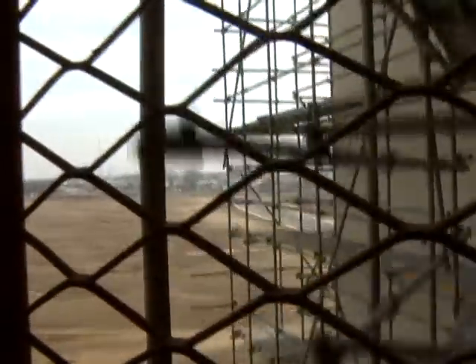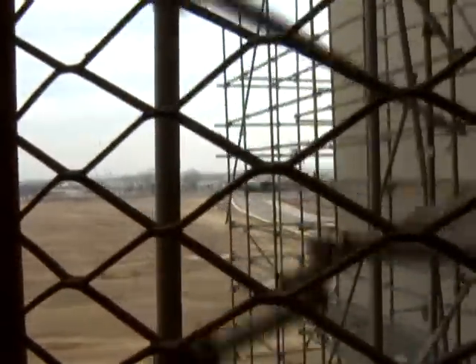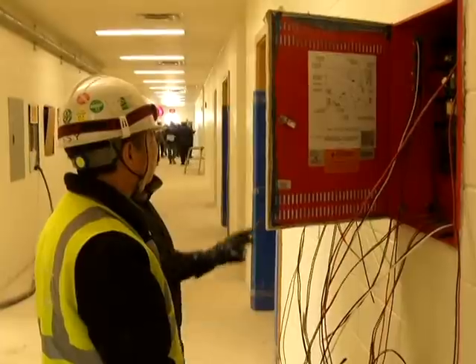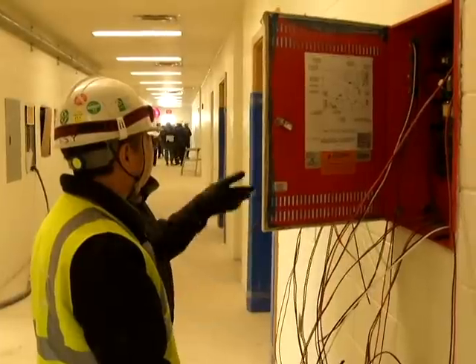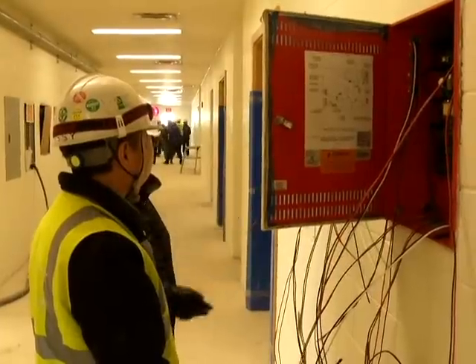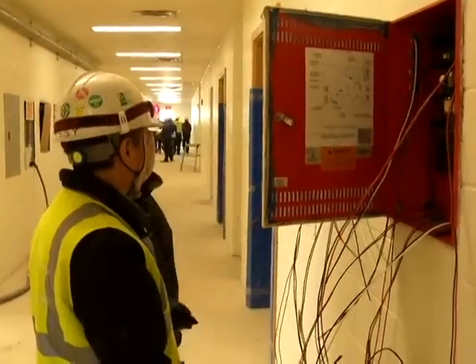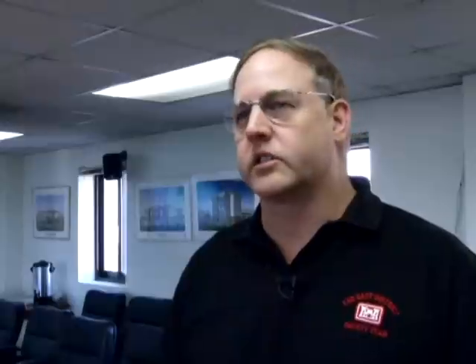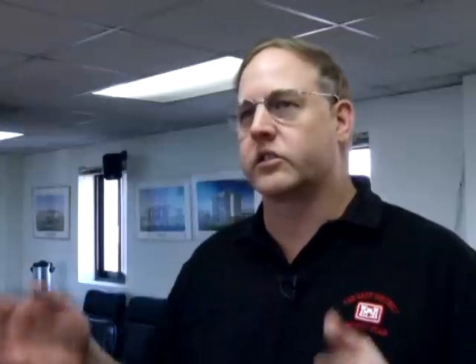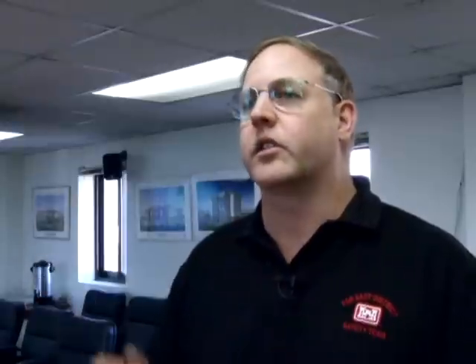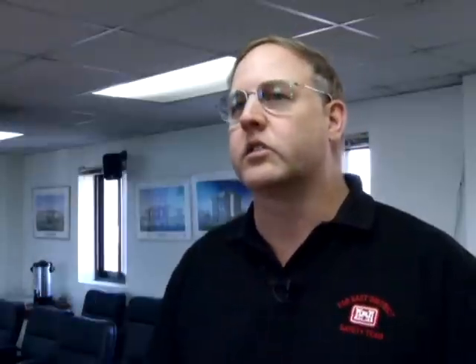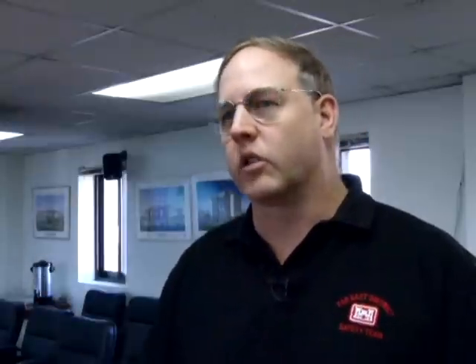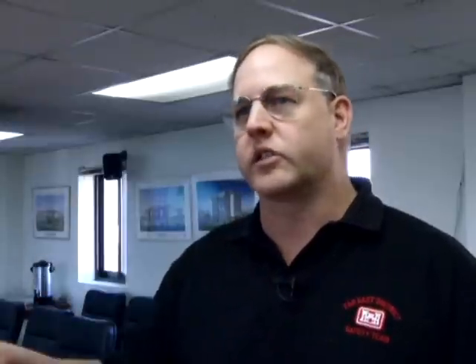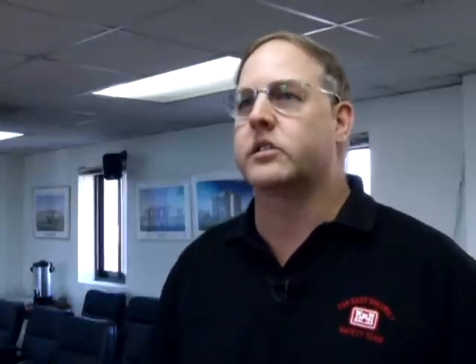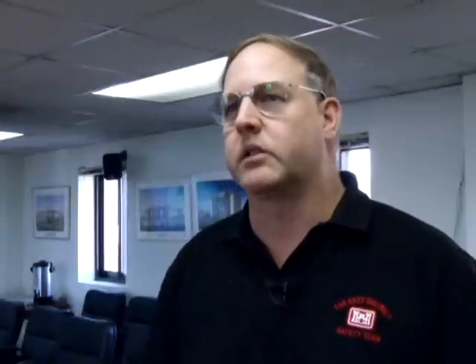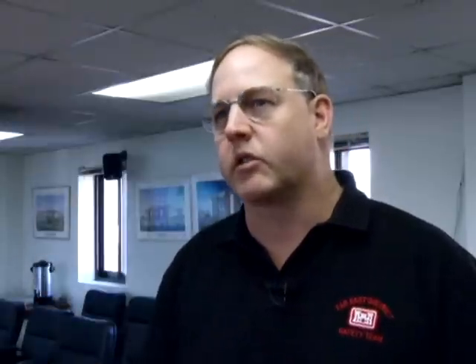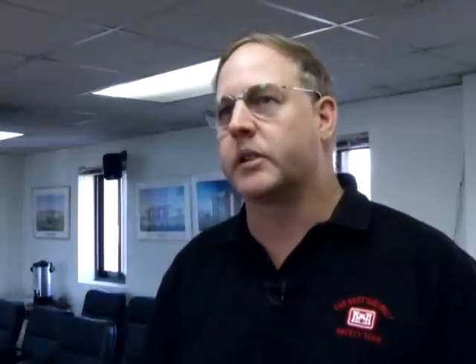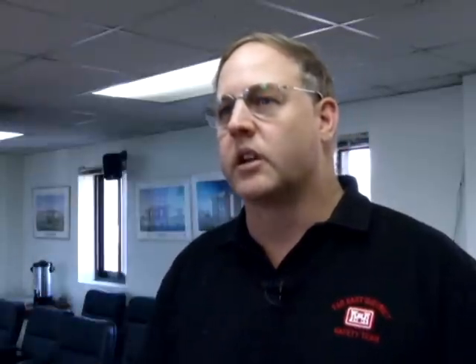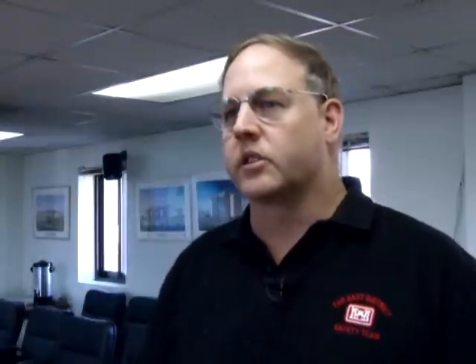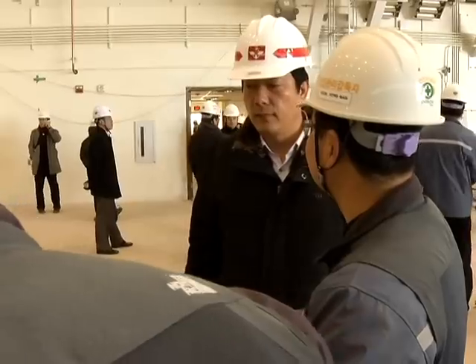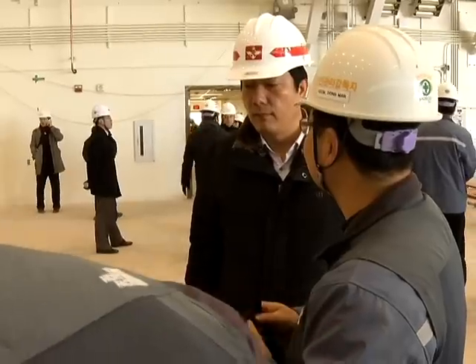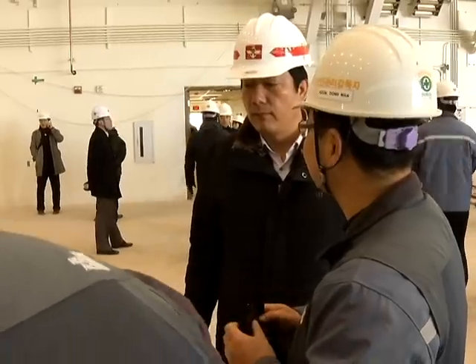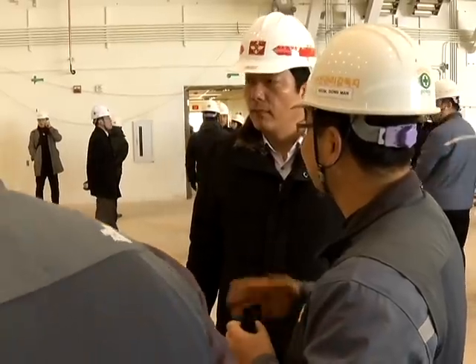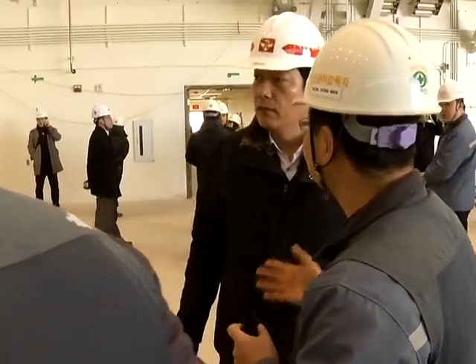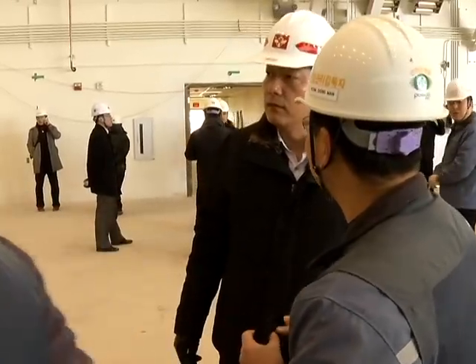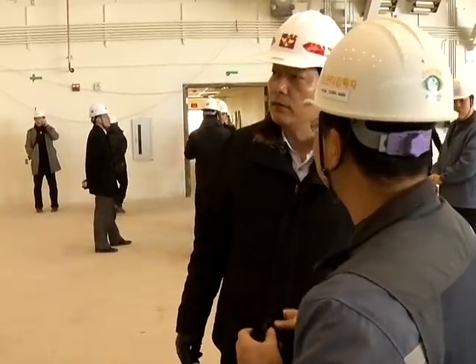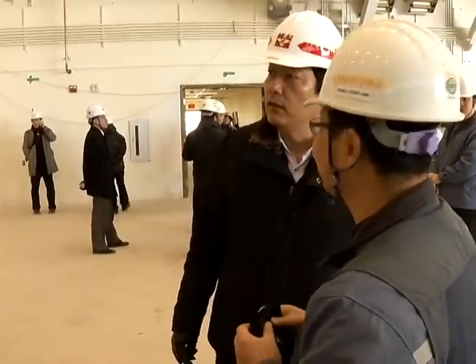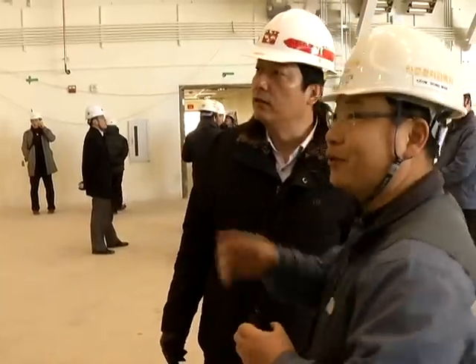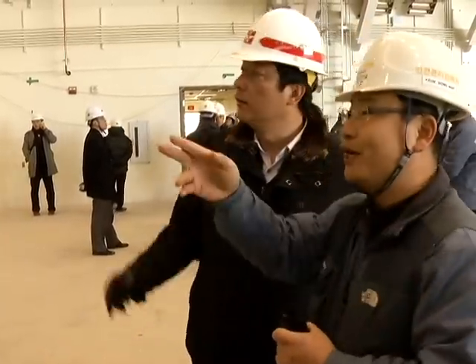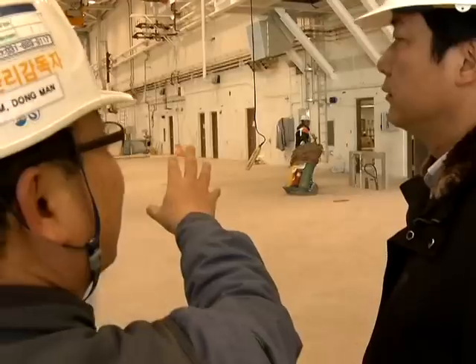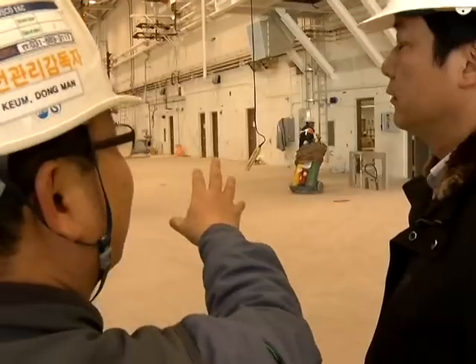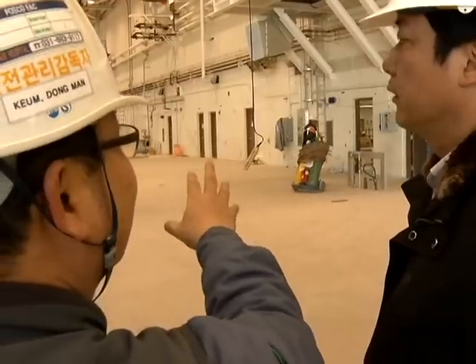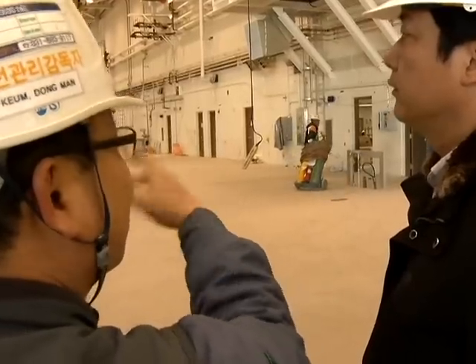You start to see the piles going in the ground and the construction going vertical or horizontal, depending on what the program is. So this is the big part of the program where everybody sees what's really happening.